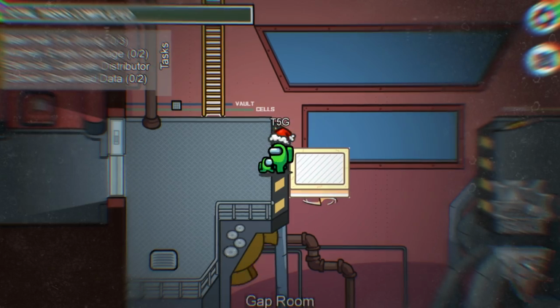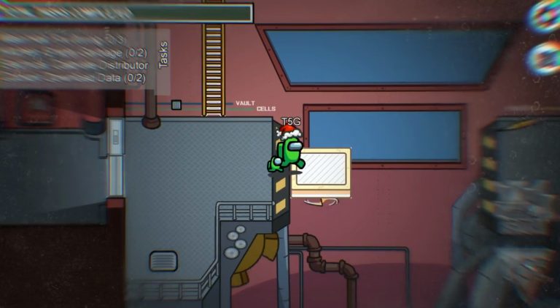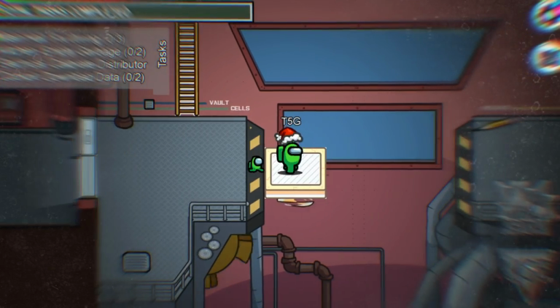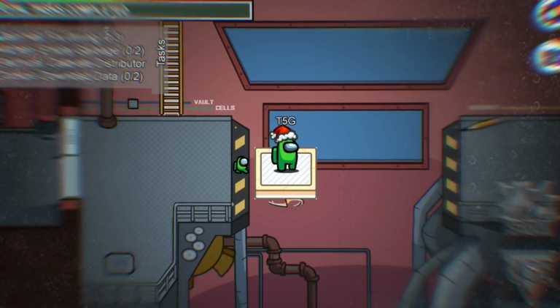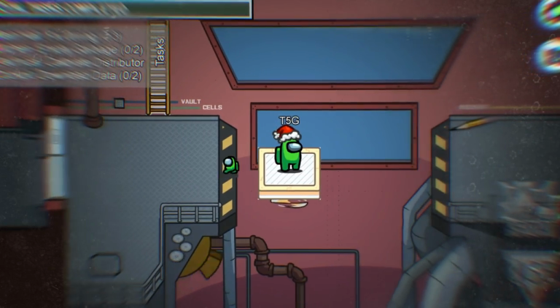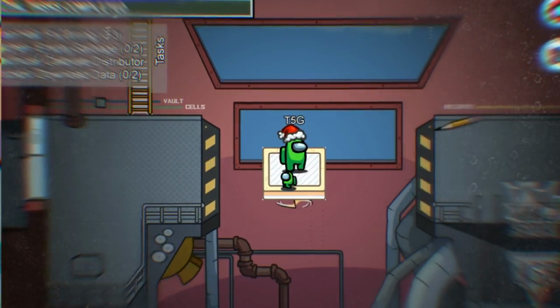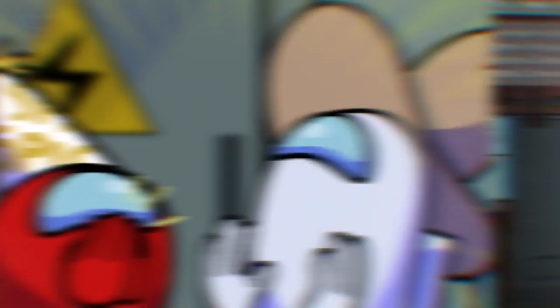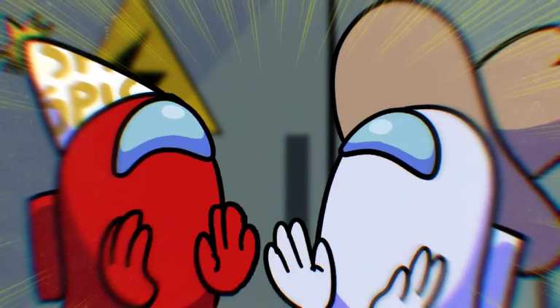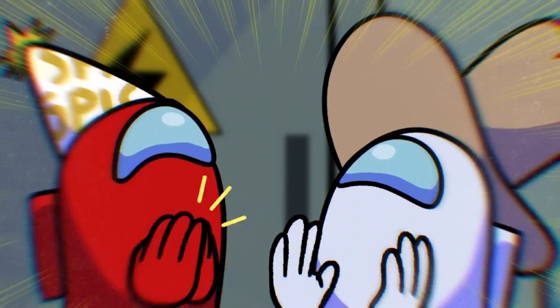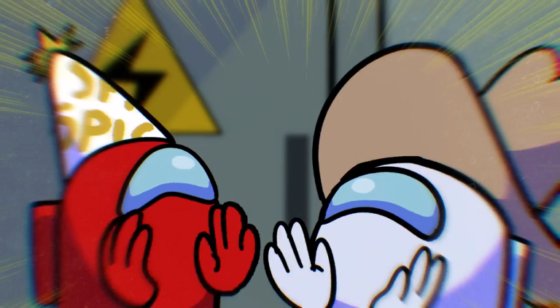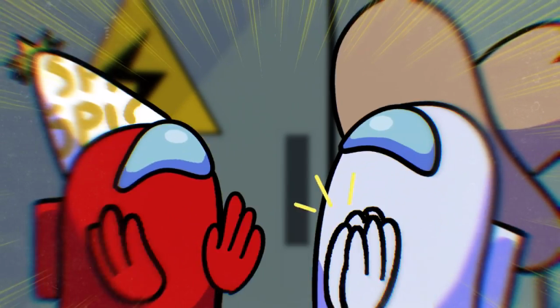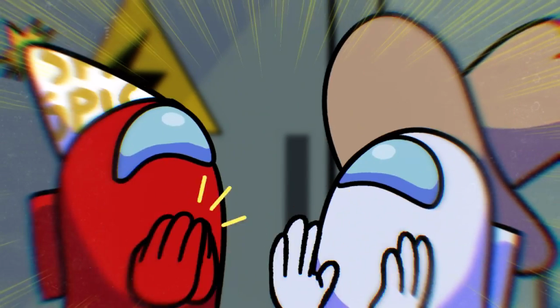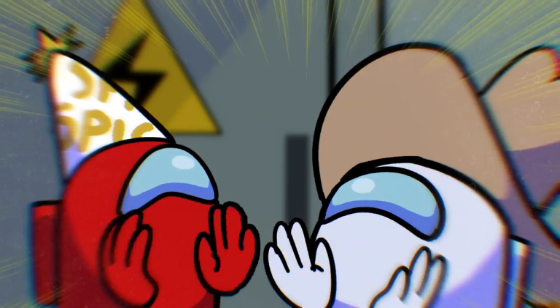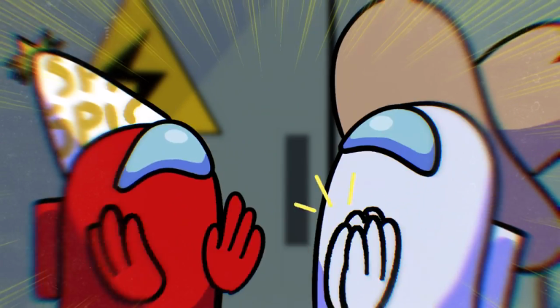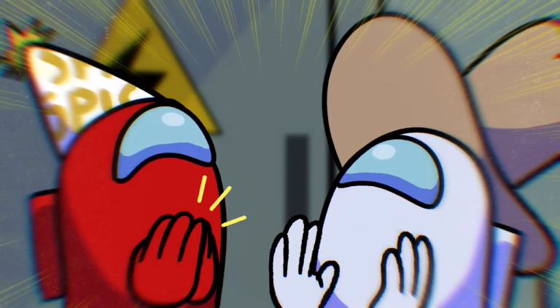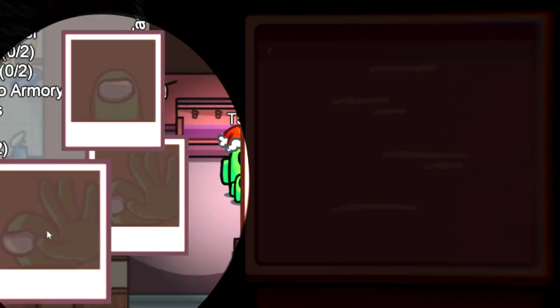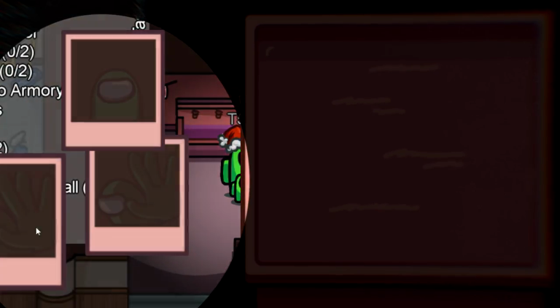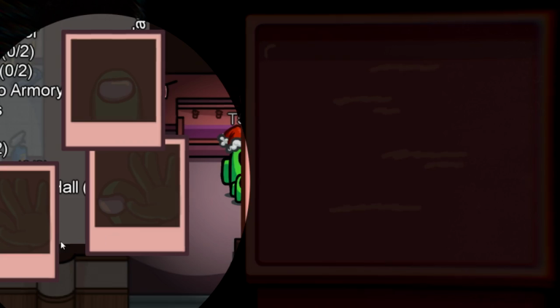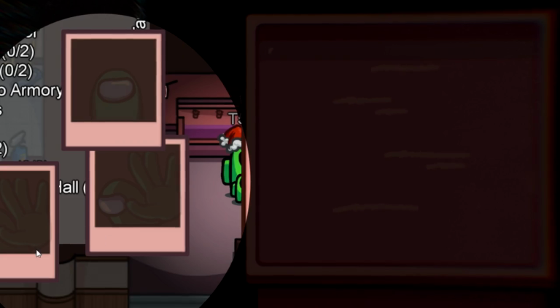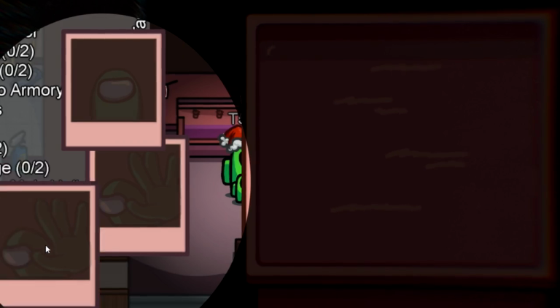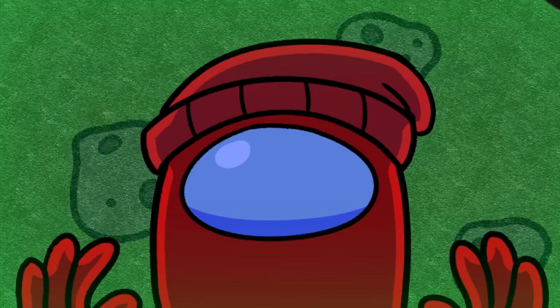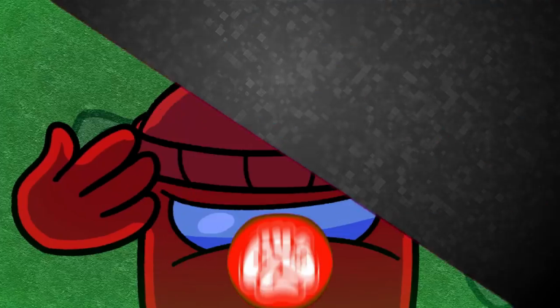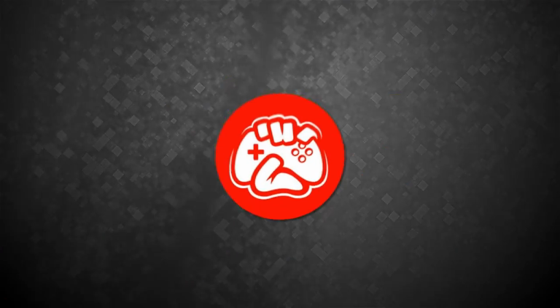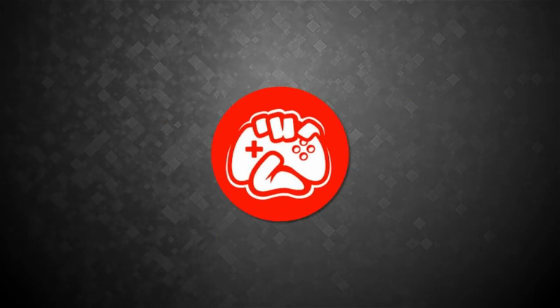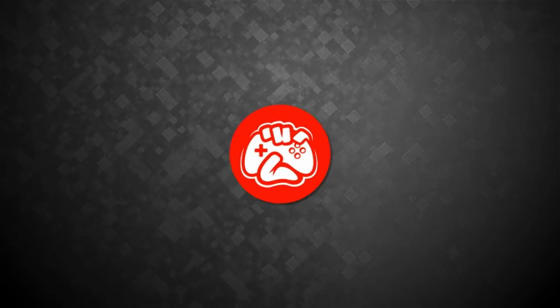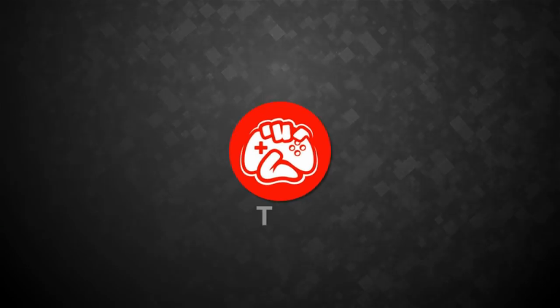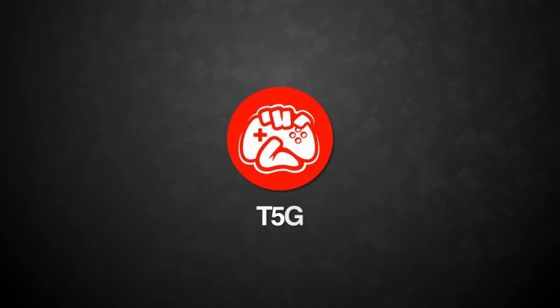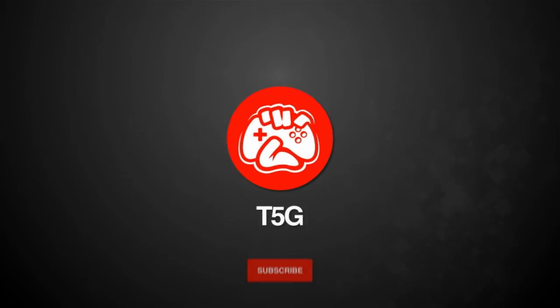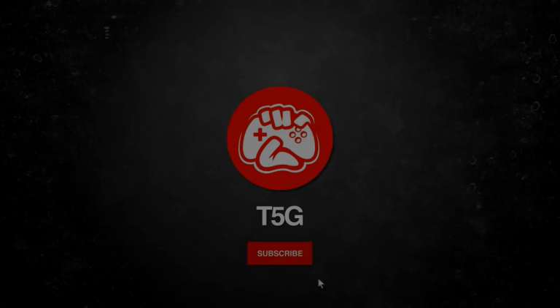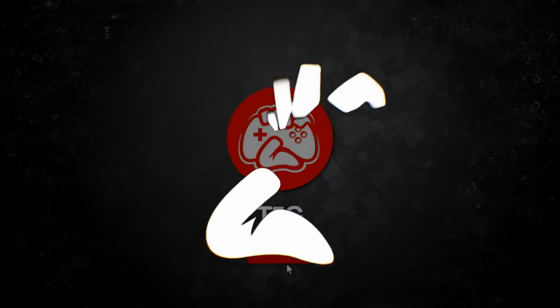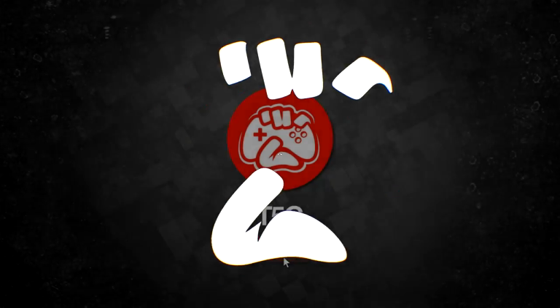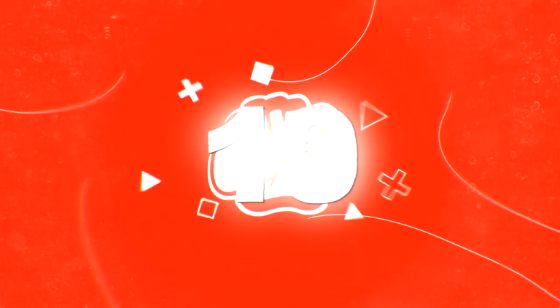The new Among Us map Airship is out and there is a ton of secrets and easter eggs hidden in it. From a new Drake meme easter egg to so much more, we don't even have time to beg for likes. Let's just get right into it with number 10.